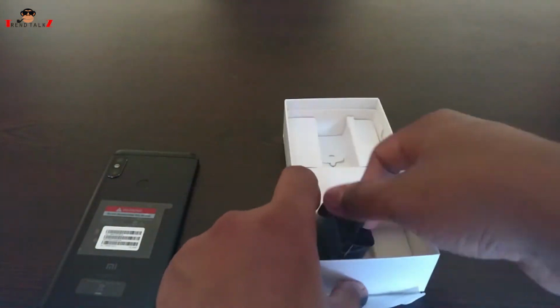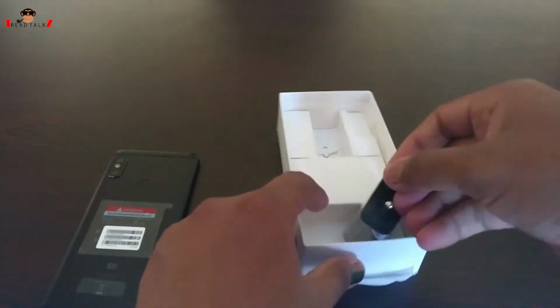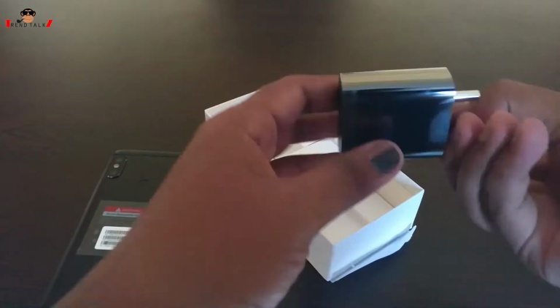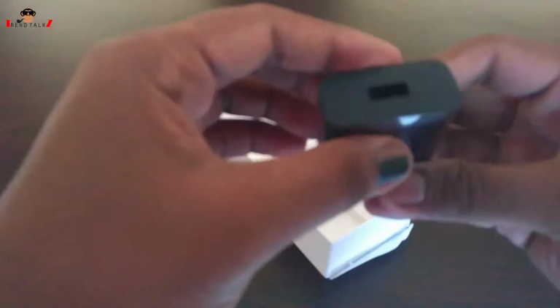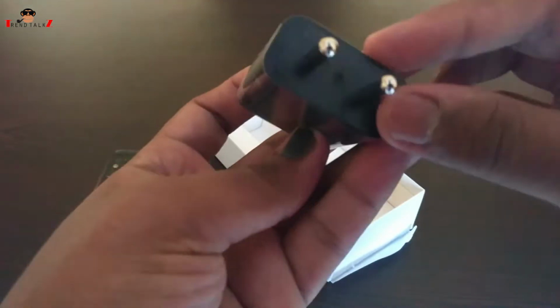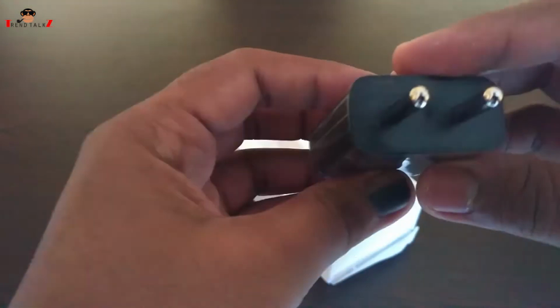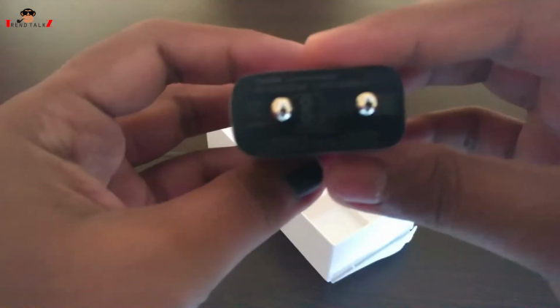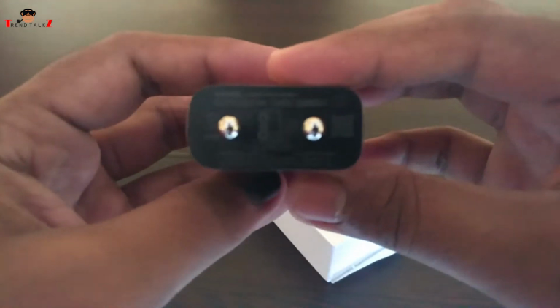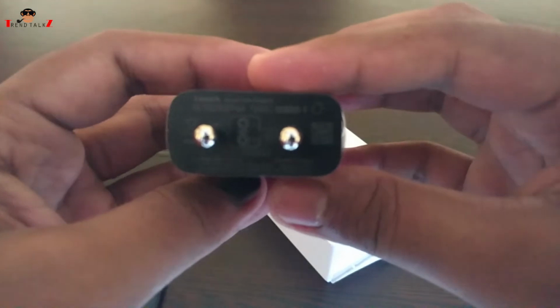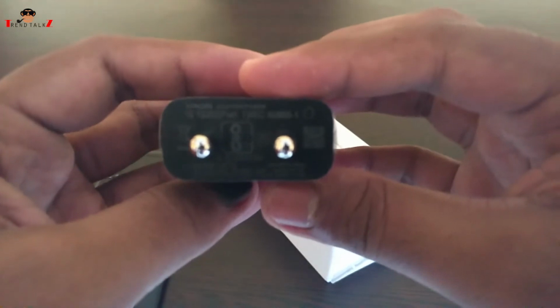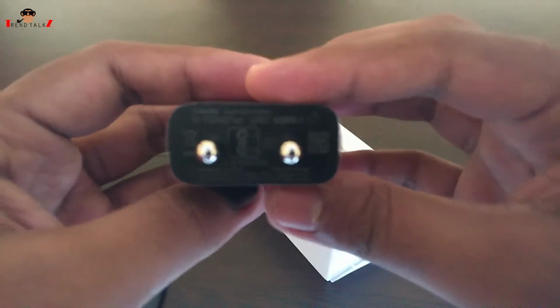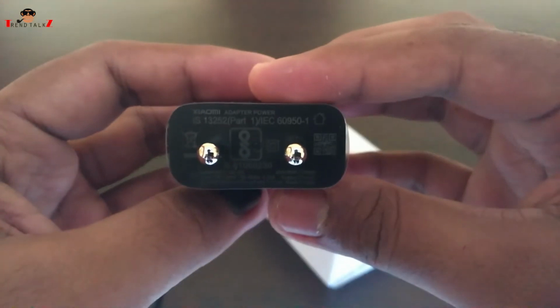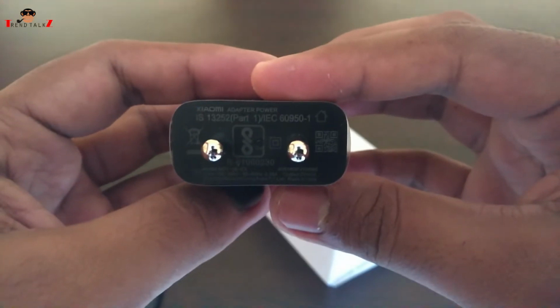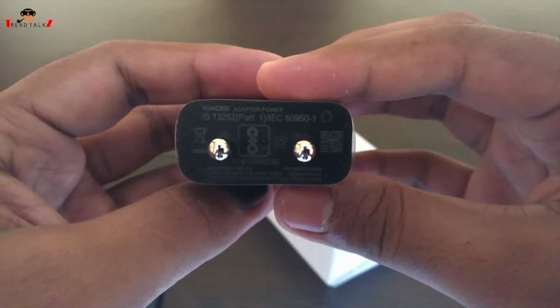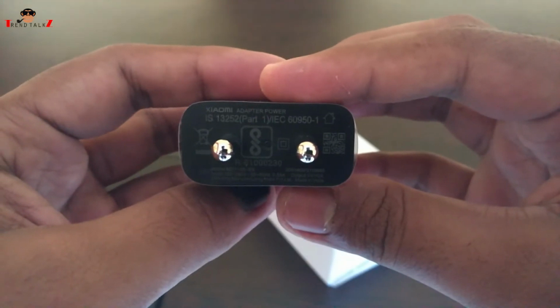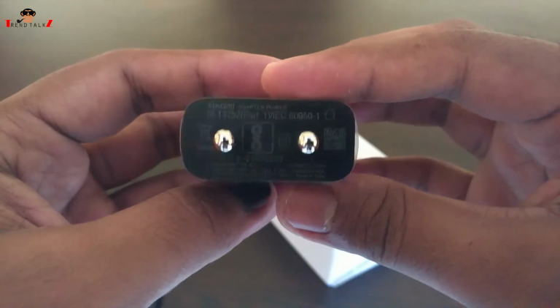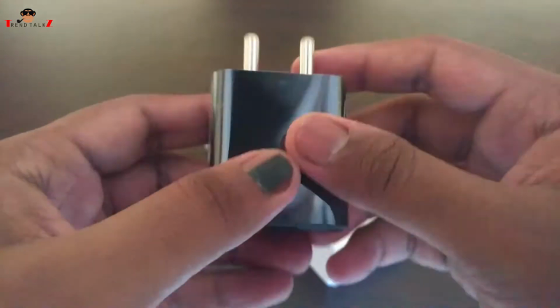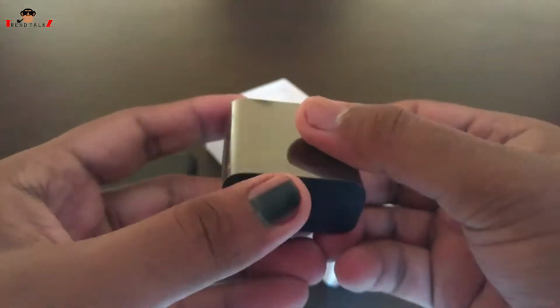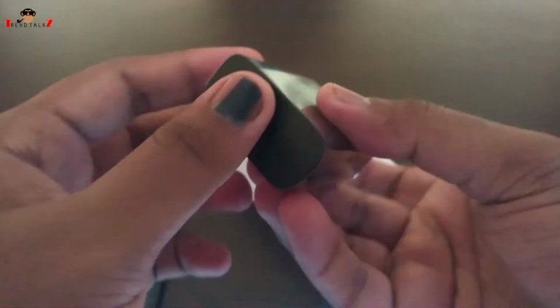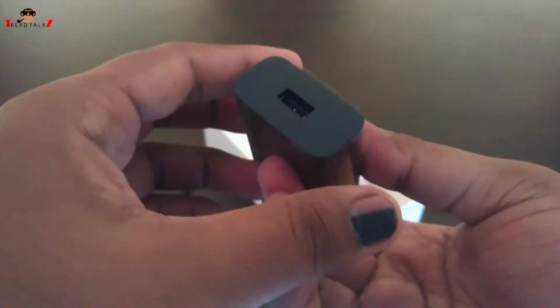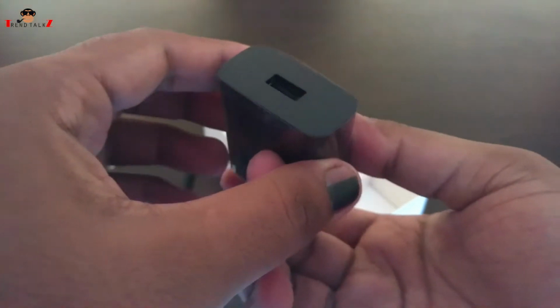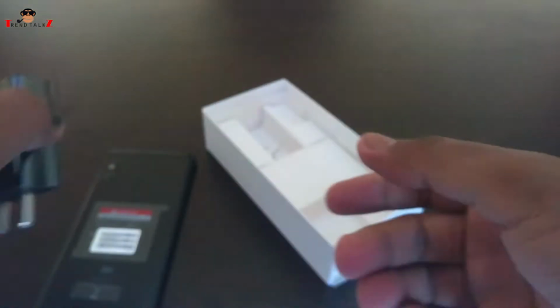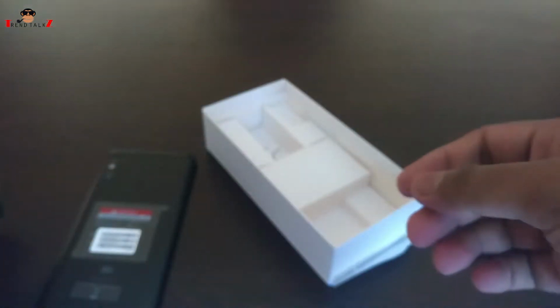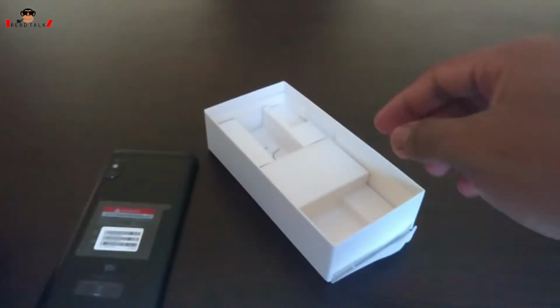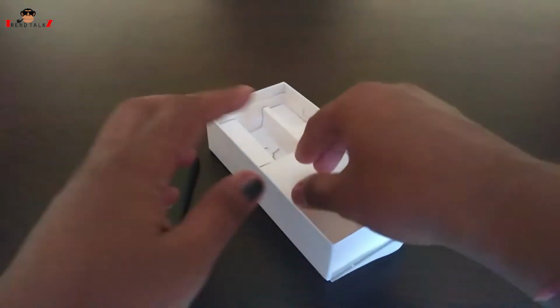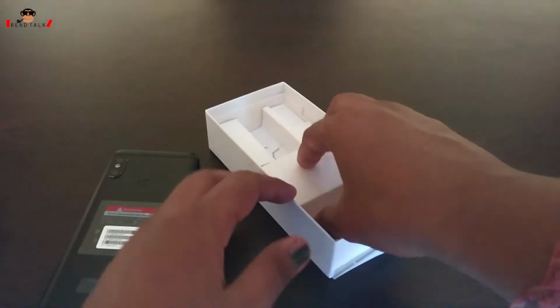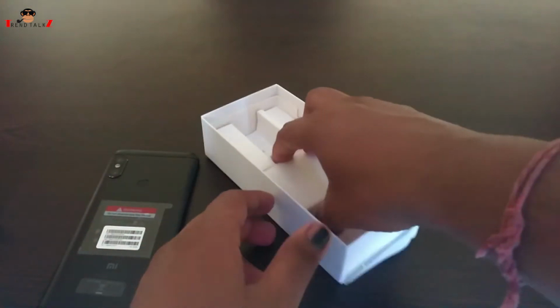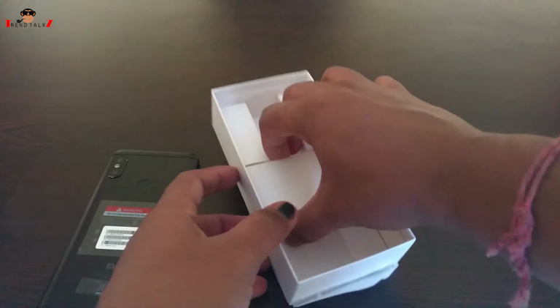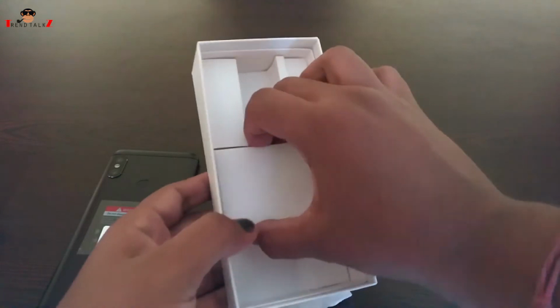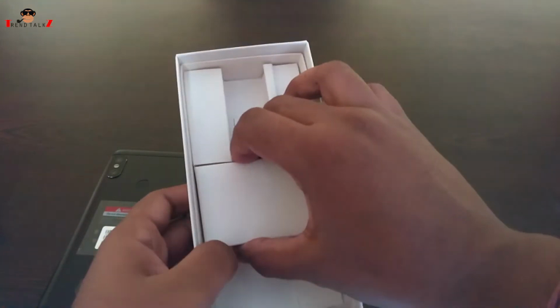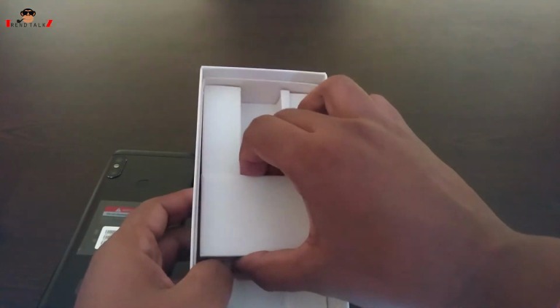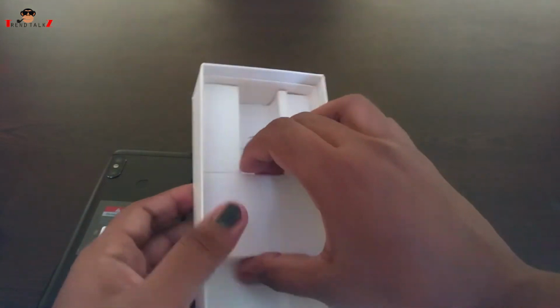This is the power adapter. The output is still 5V at 2A, so no fast charging. This is just a regular charger.